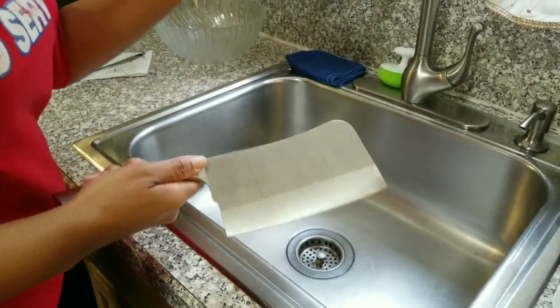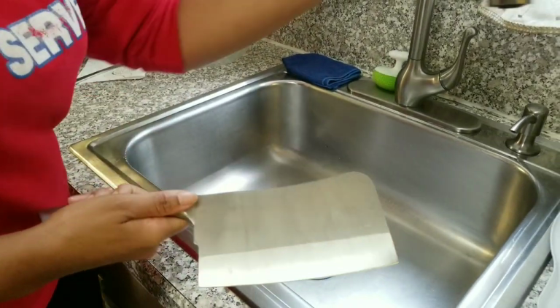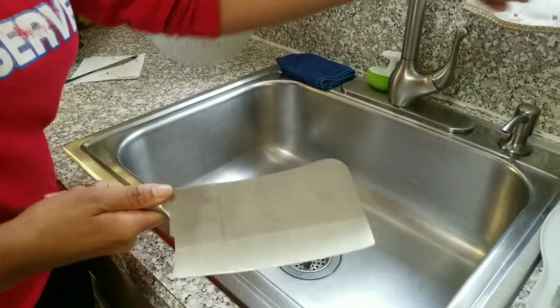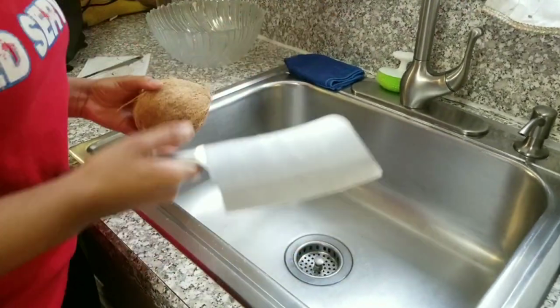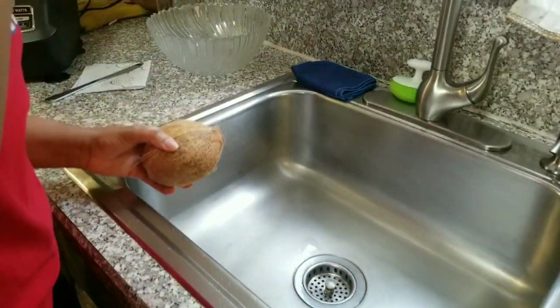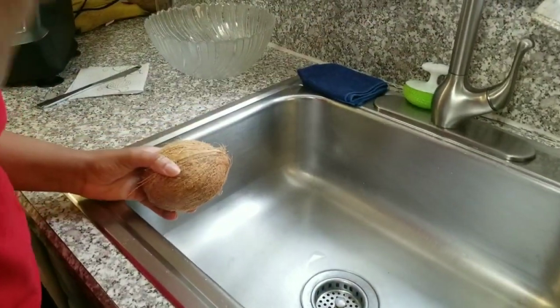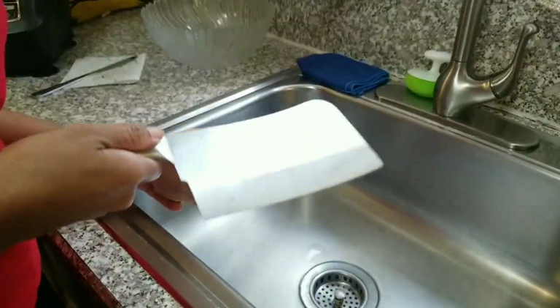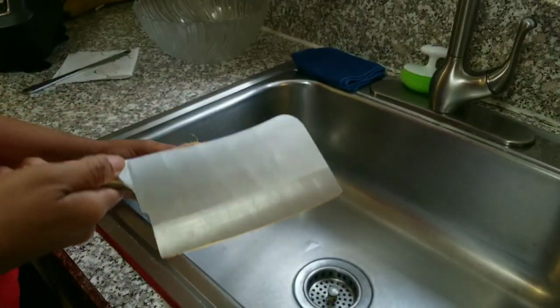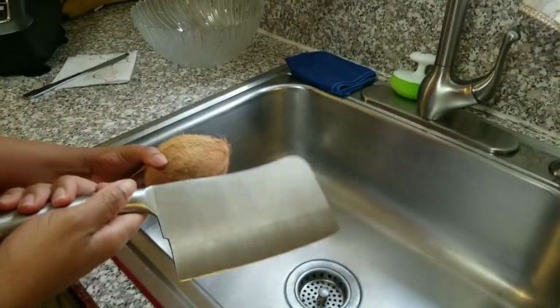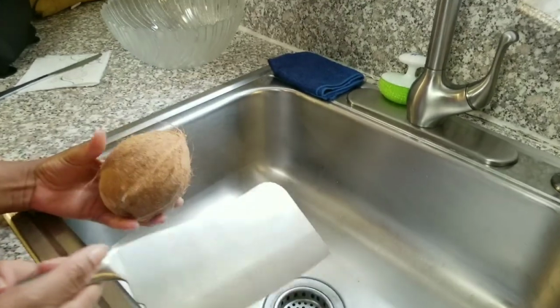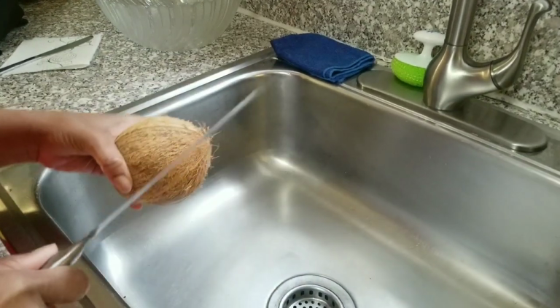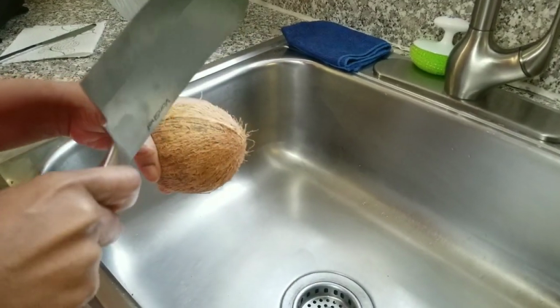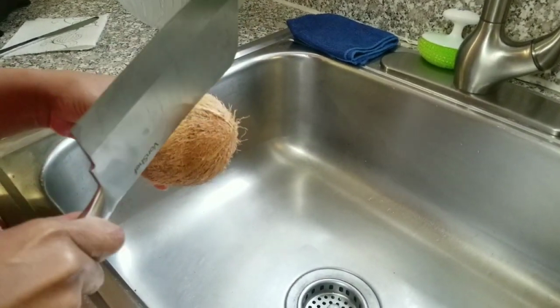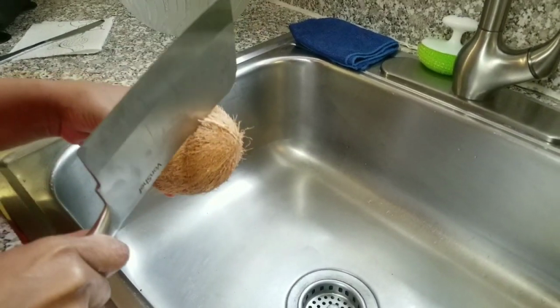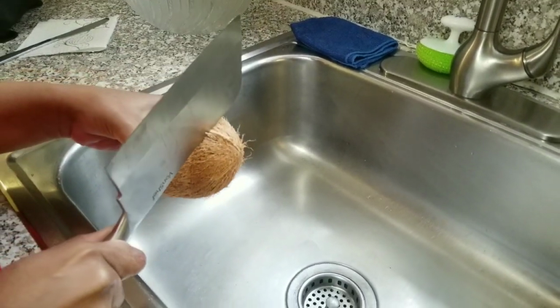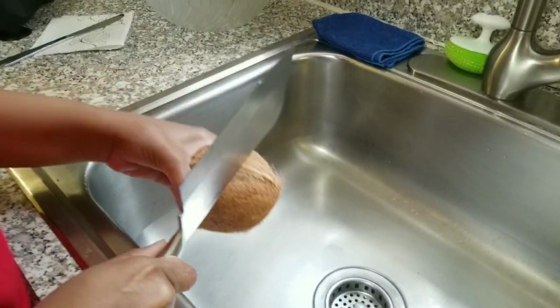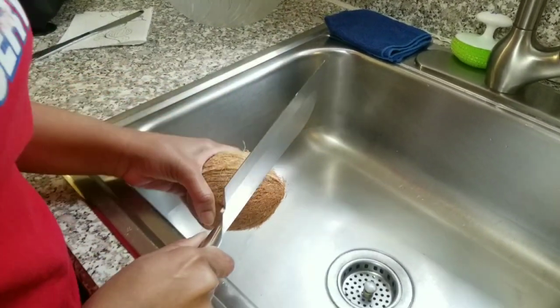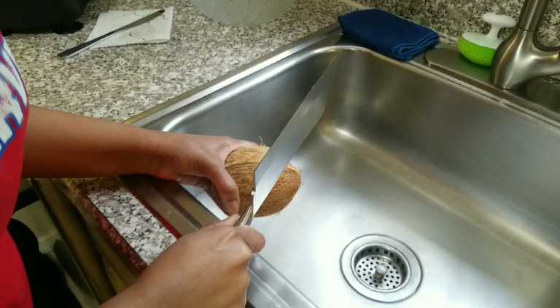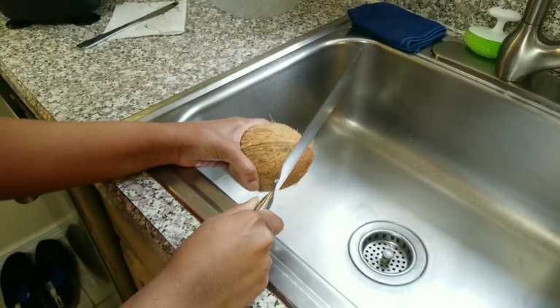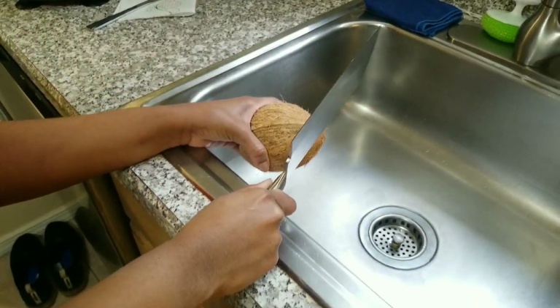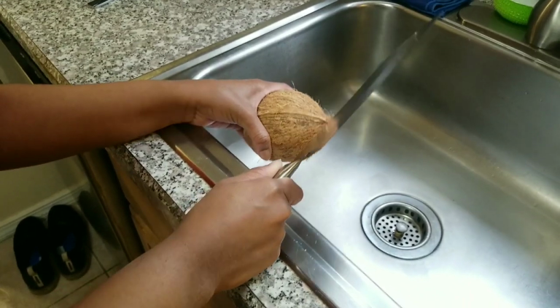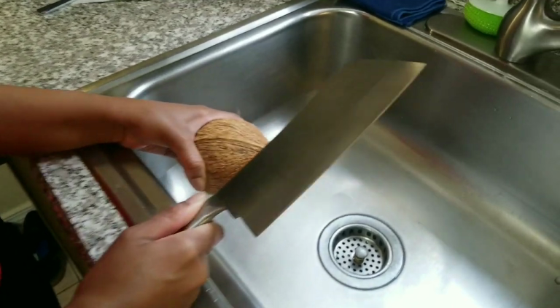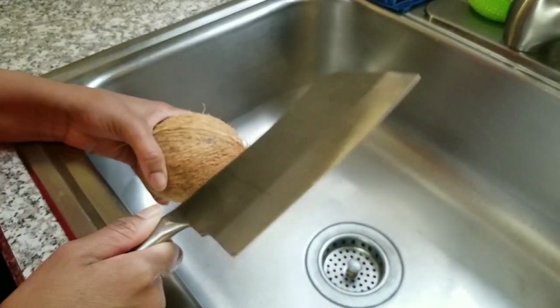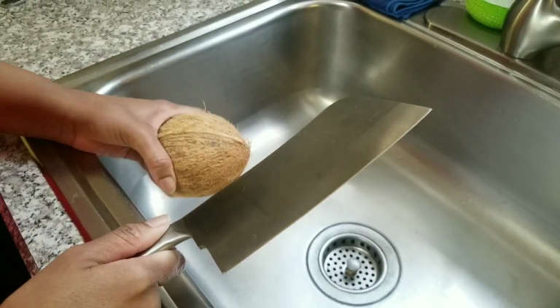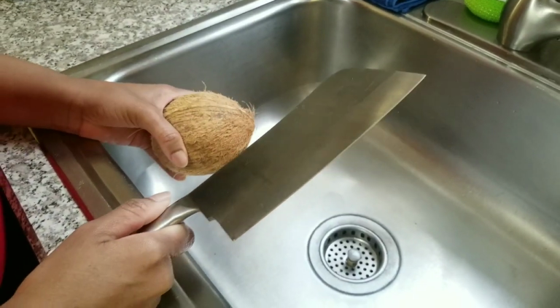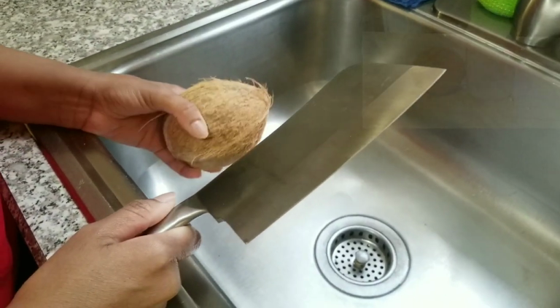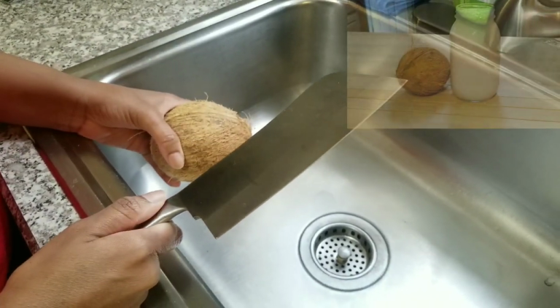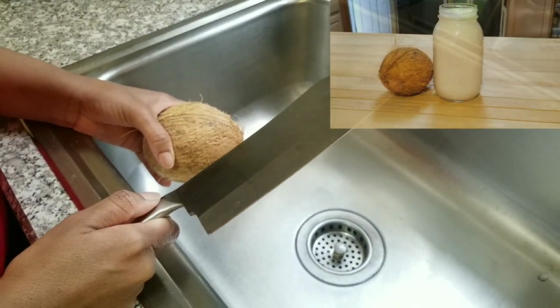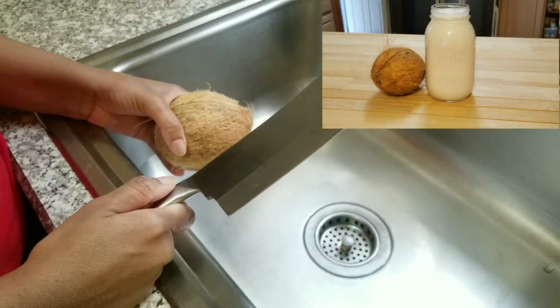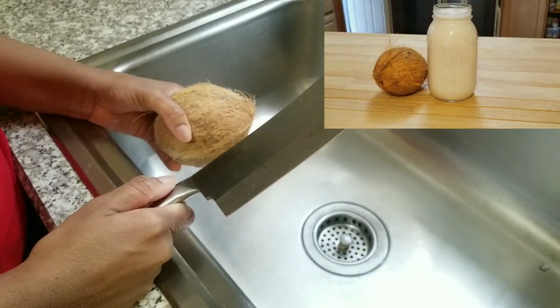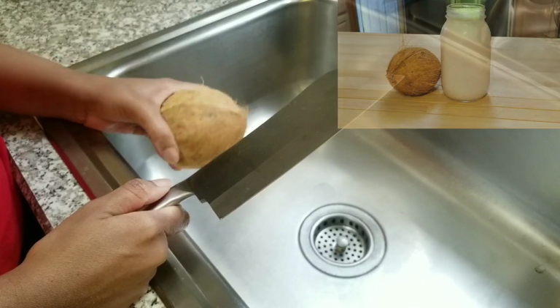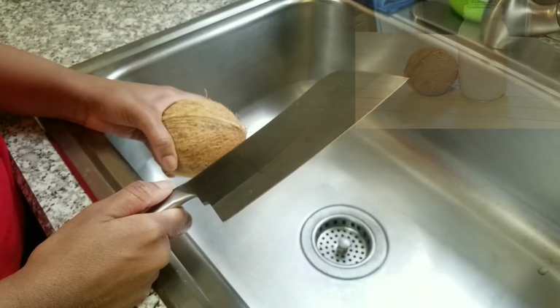Today on Shauna's Cooks, we're making coconut milk.